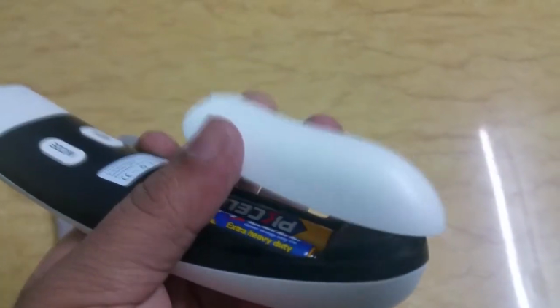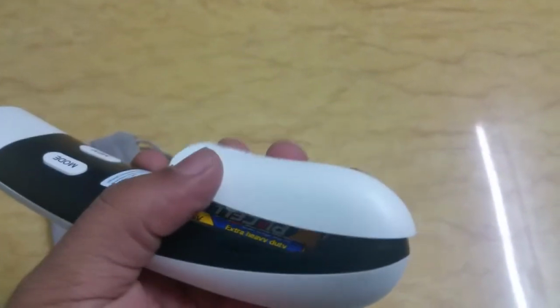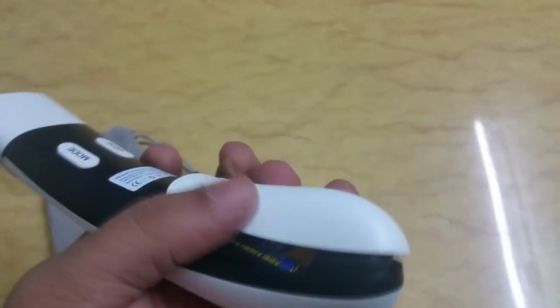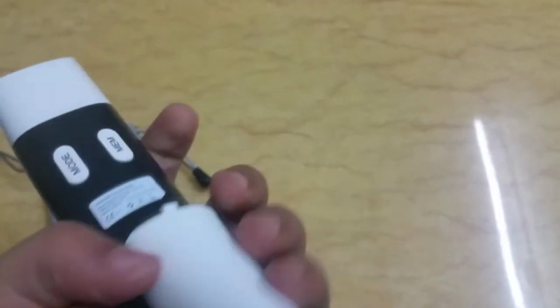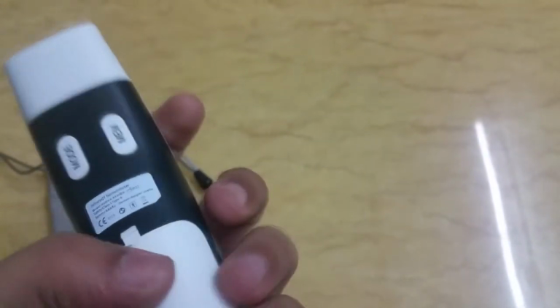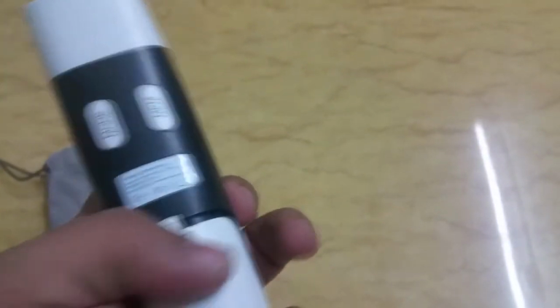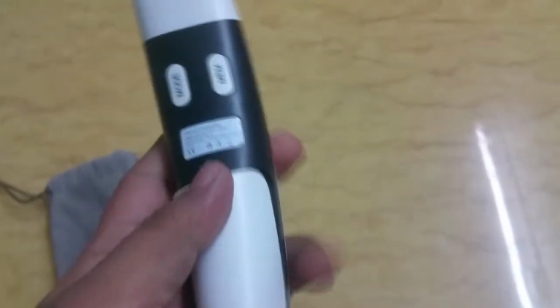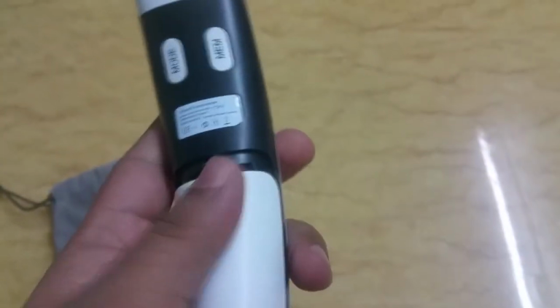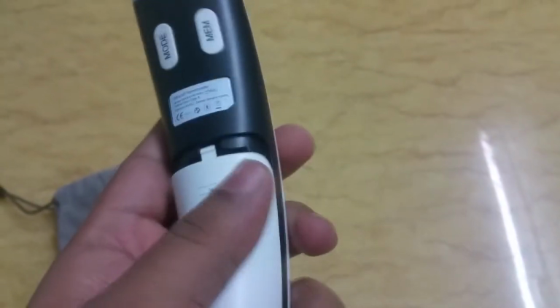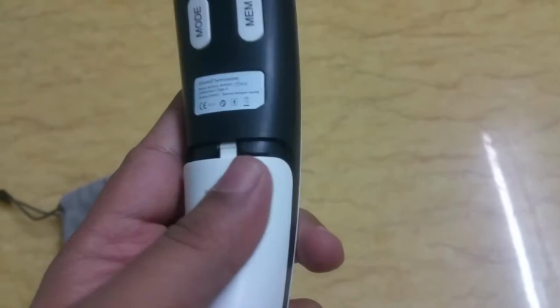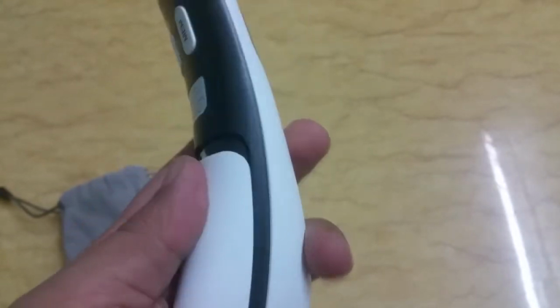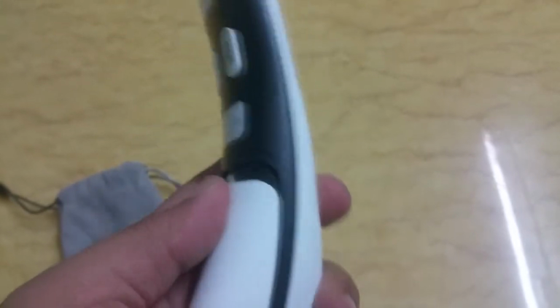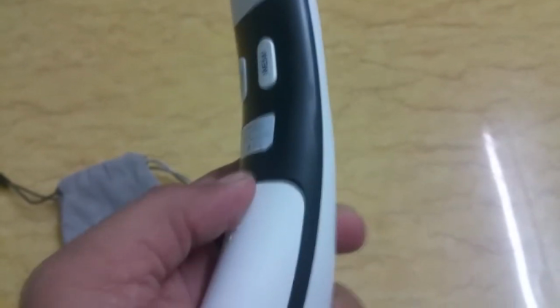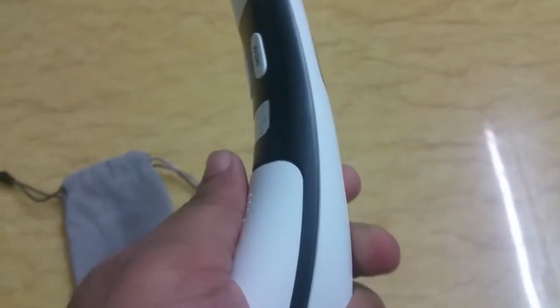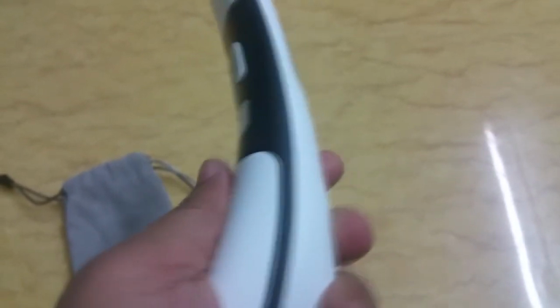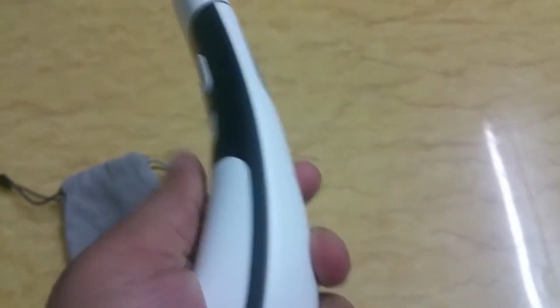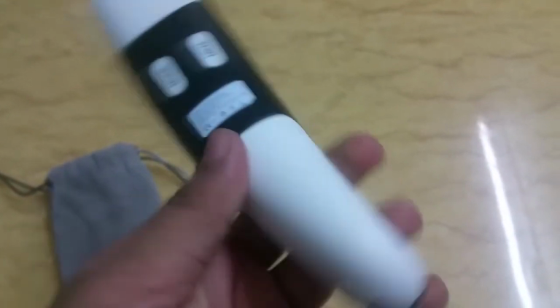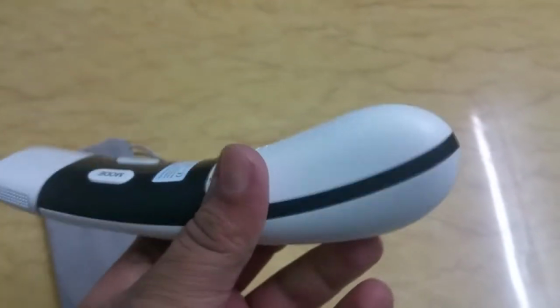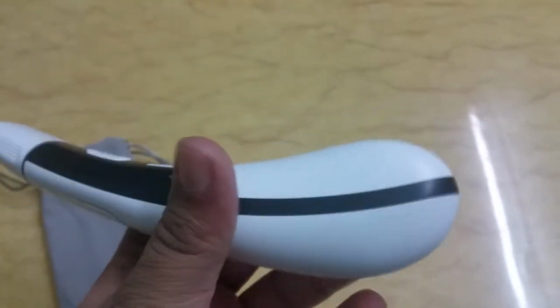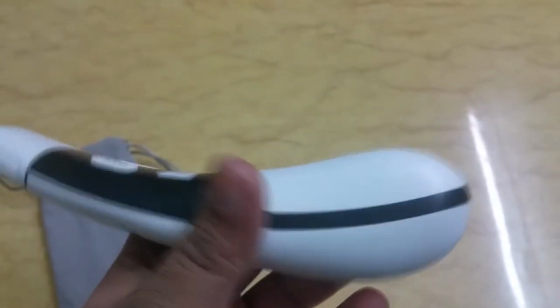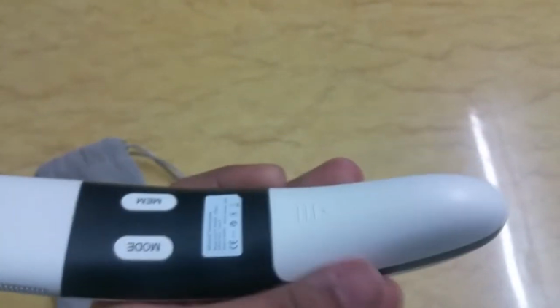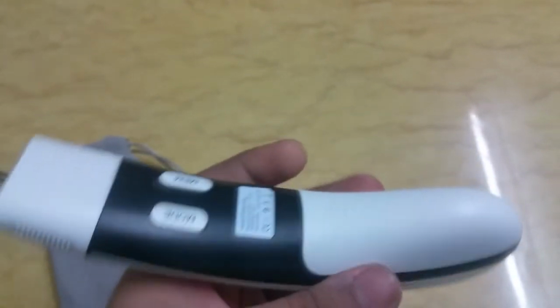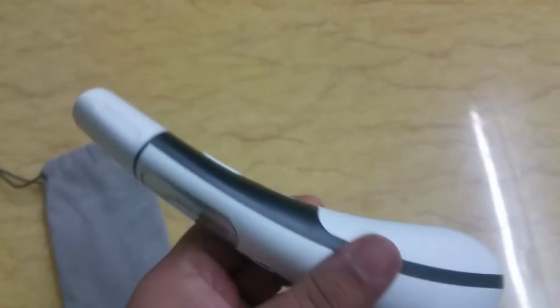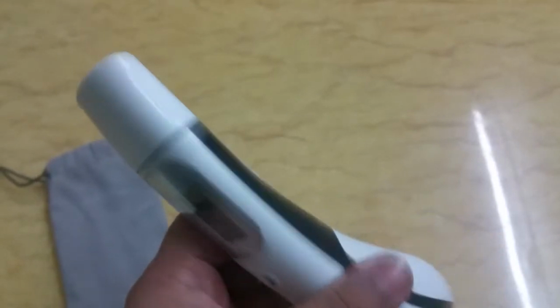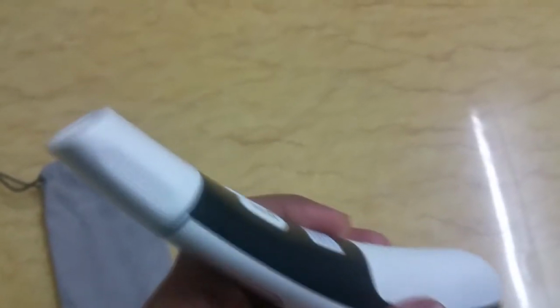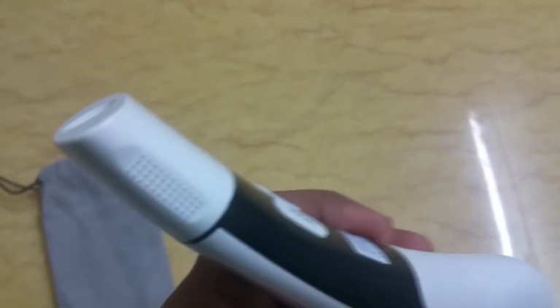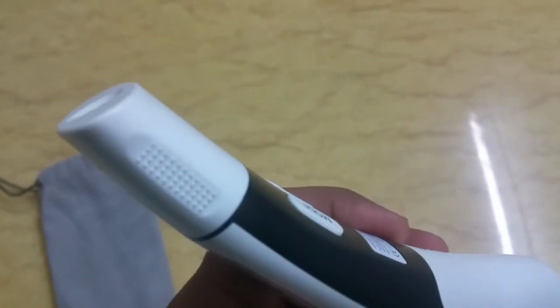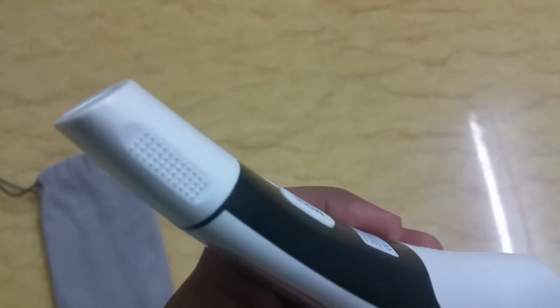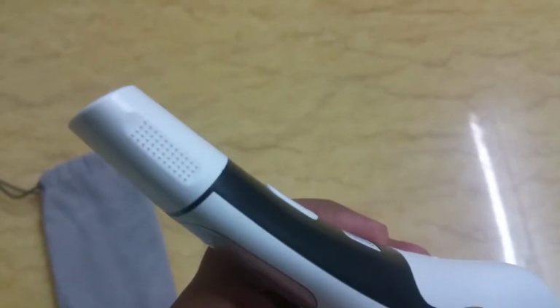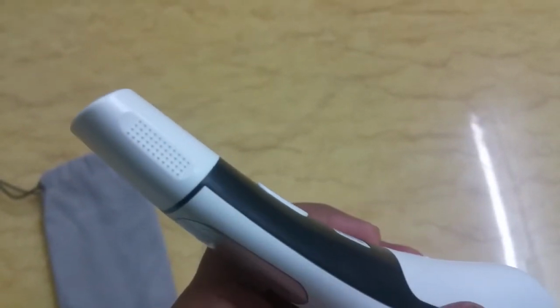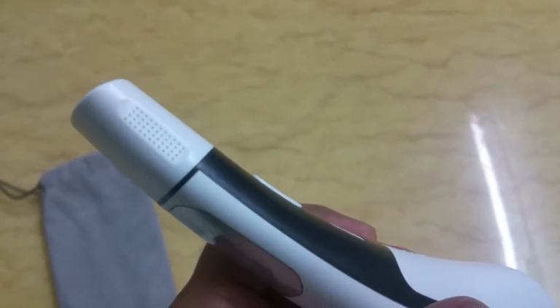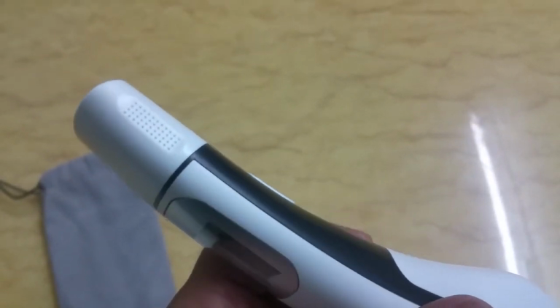You can slide the bottom part off to expose the batteries. It takes two AAA batteries, and batteries do come in the package, which is nice, so you can use it immediately after unboxing.